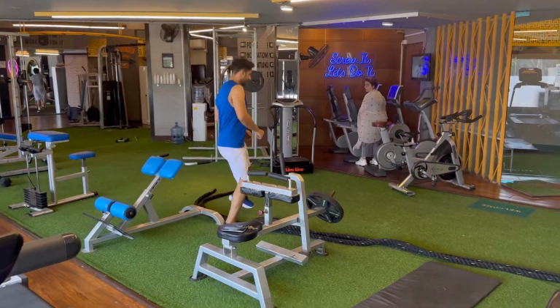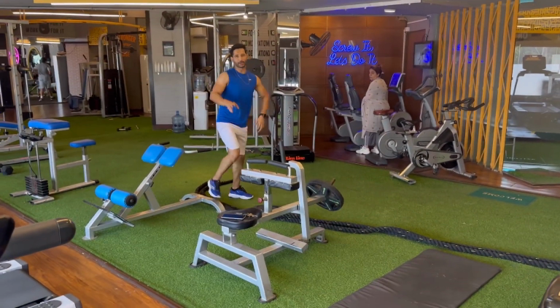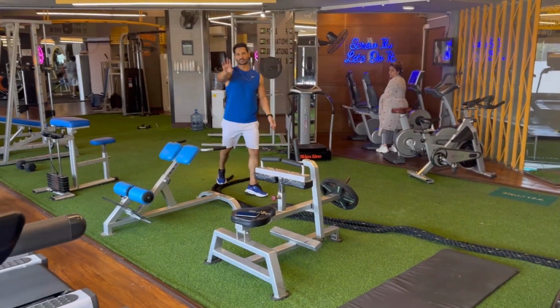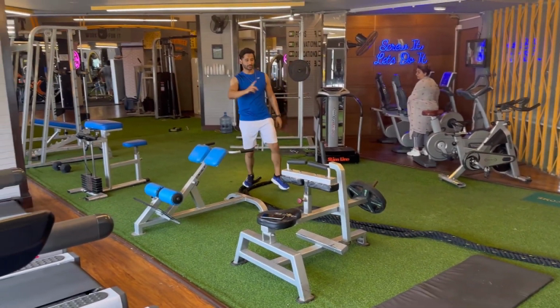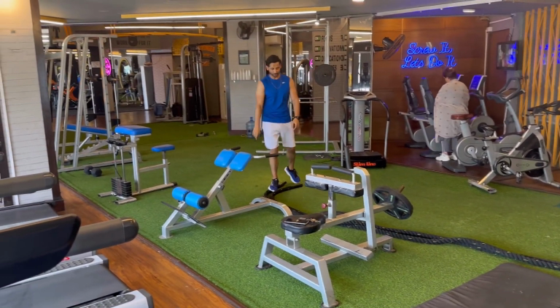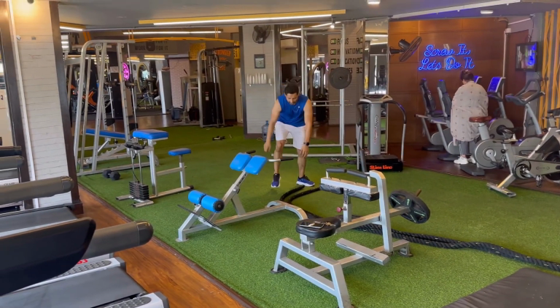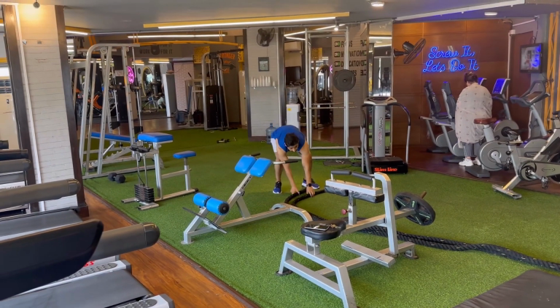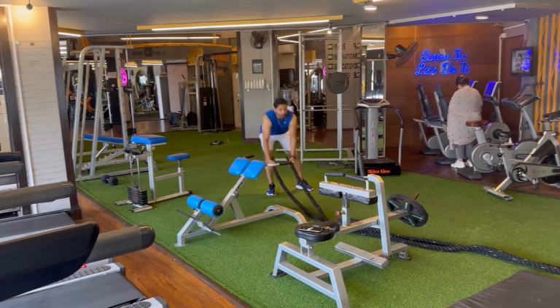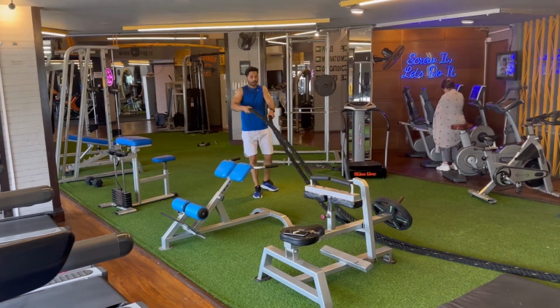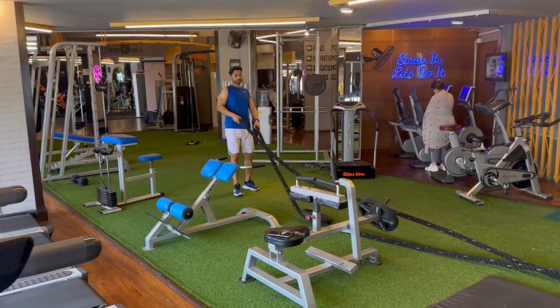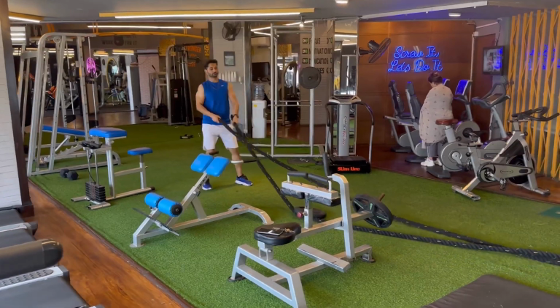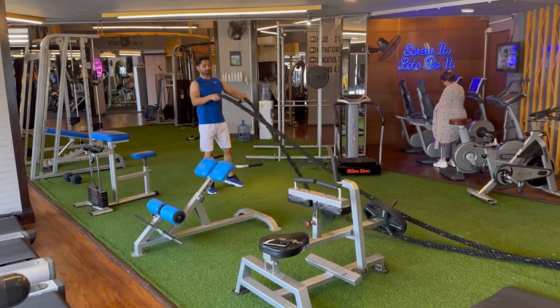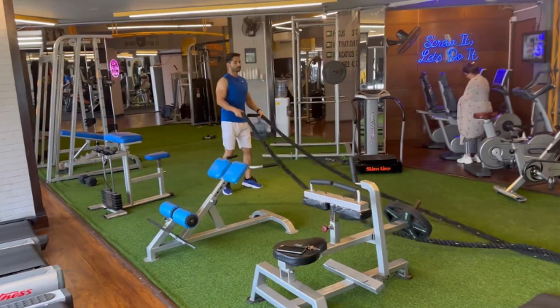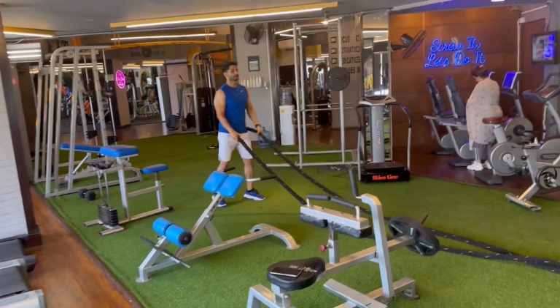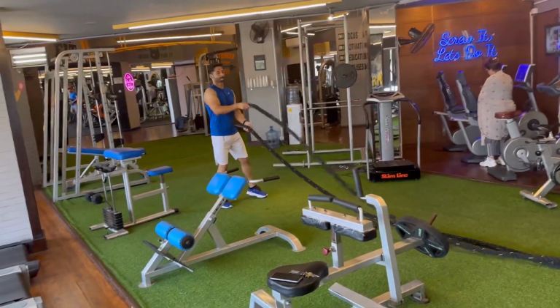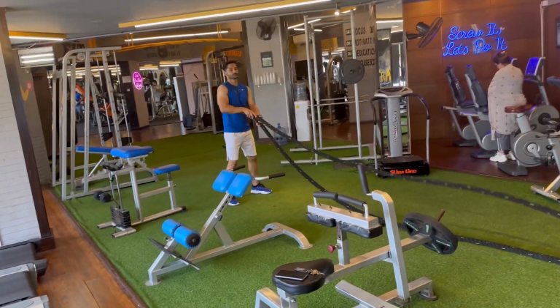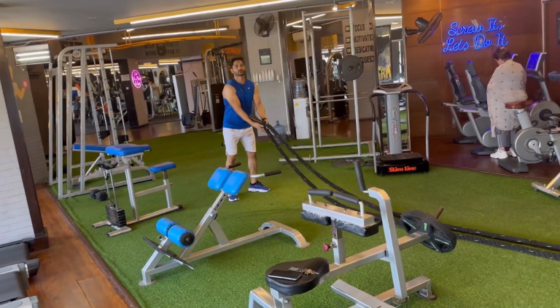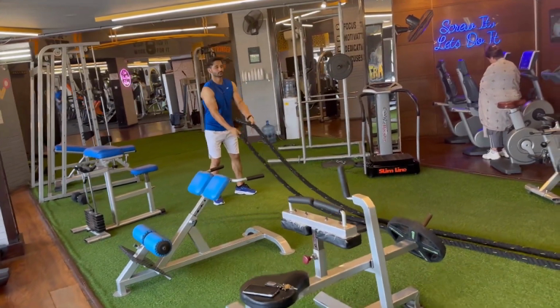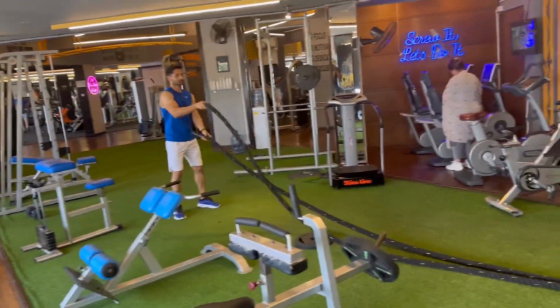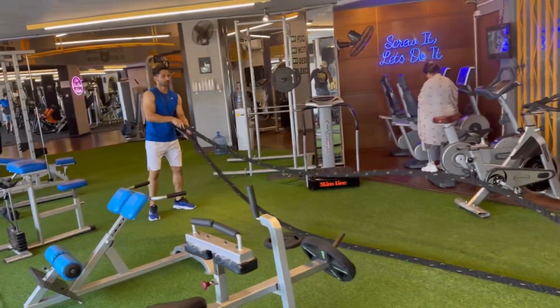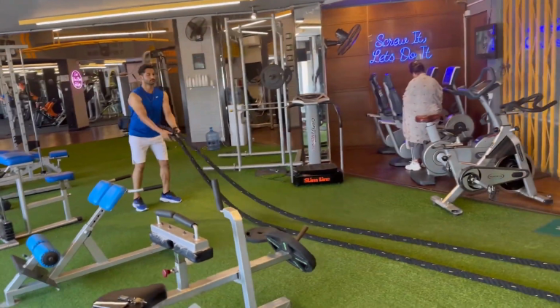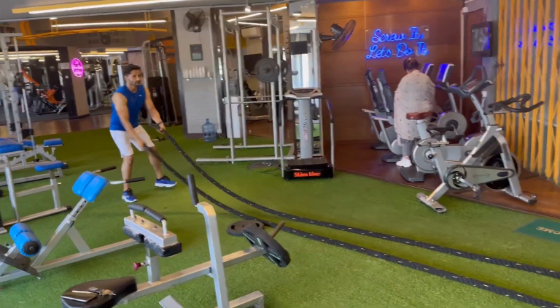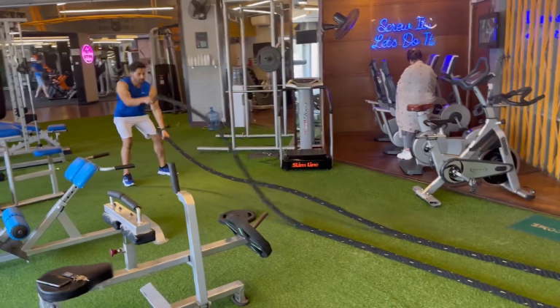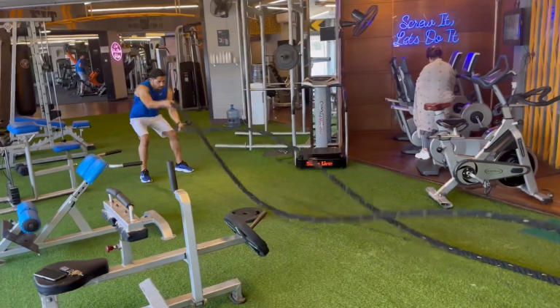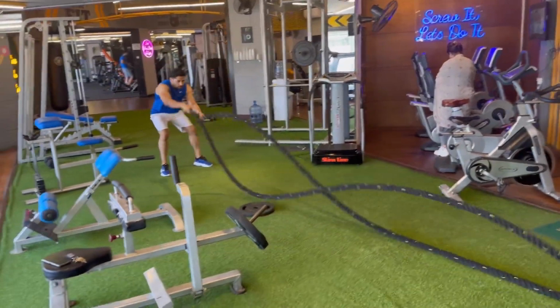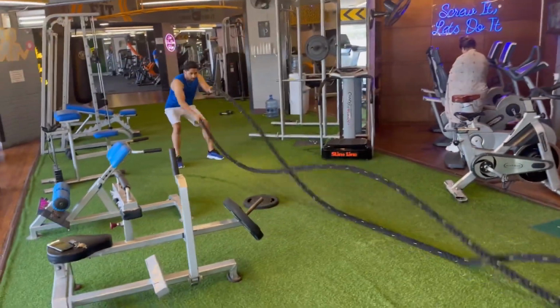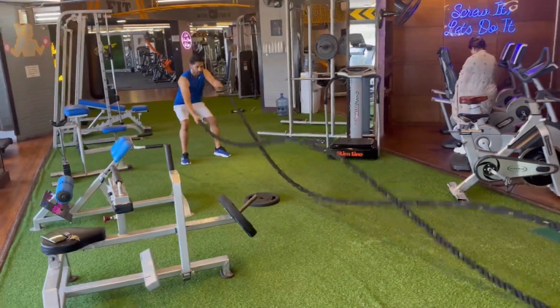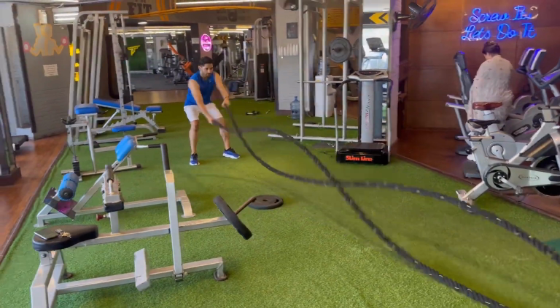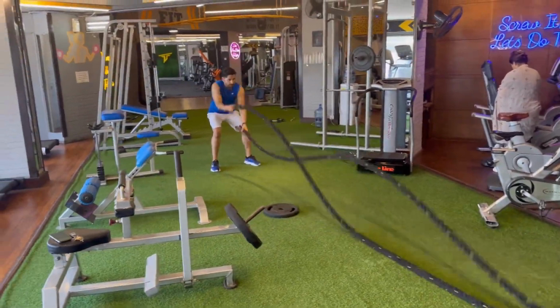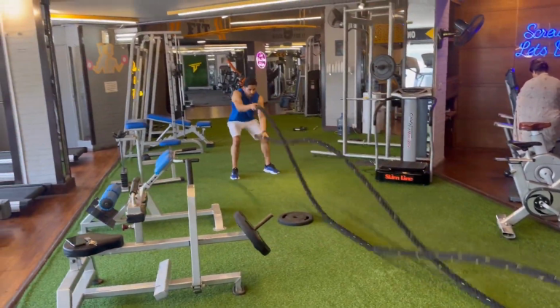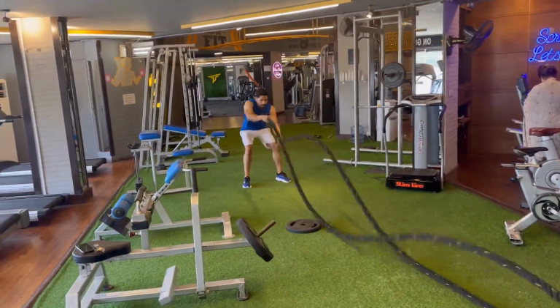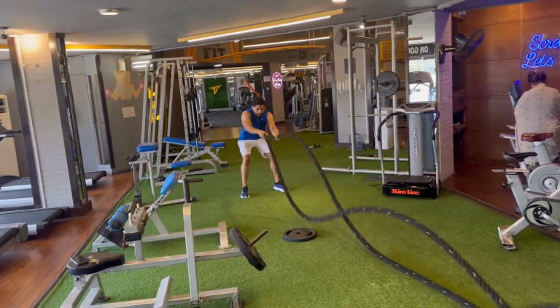We will do 3 sets, then we will do 5 sets.